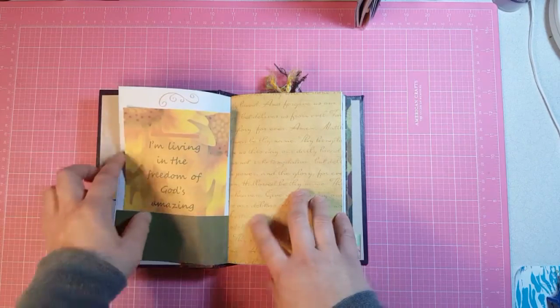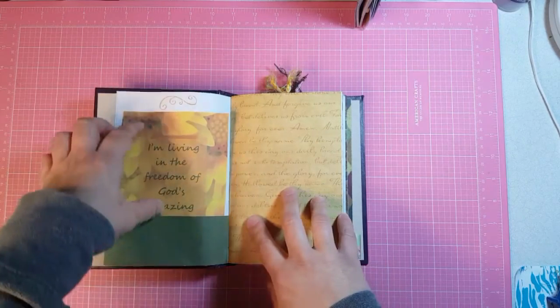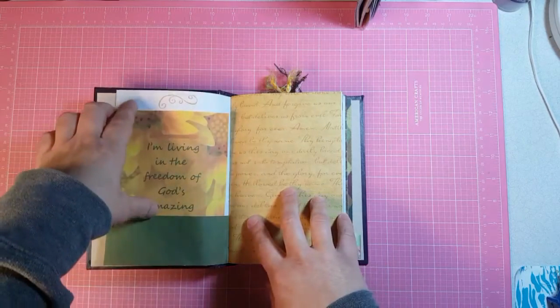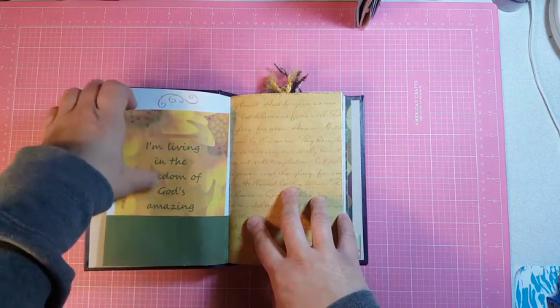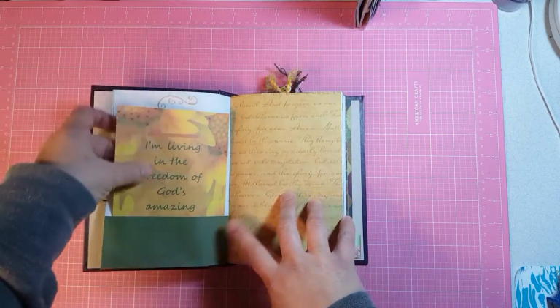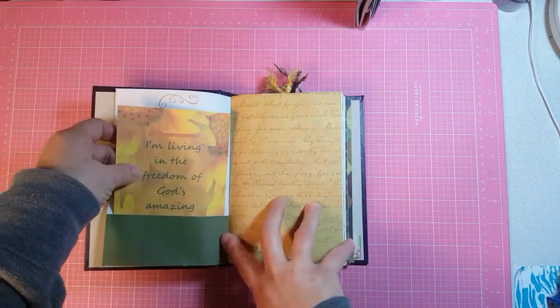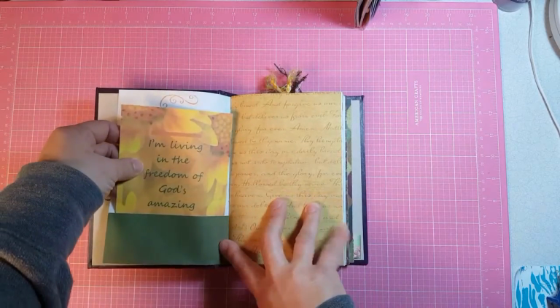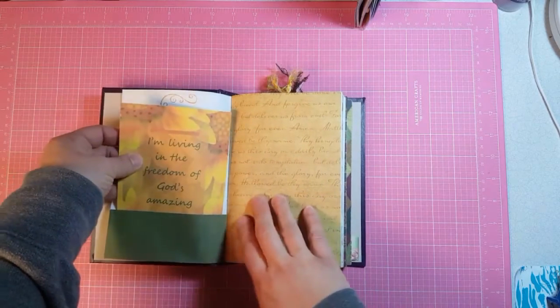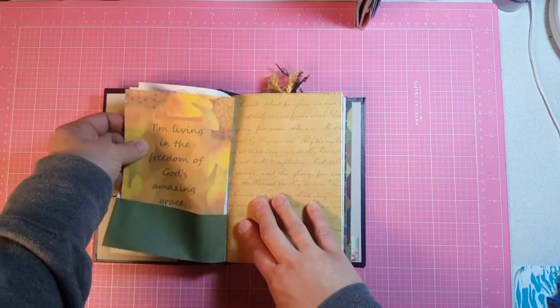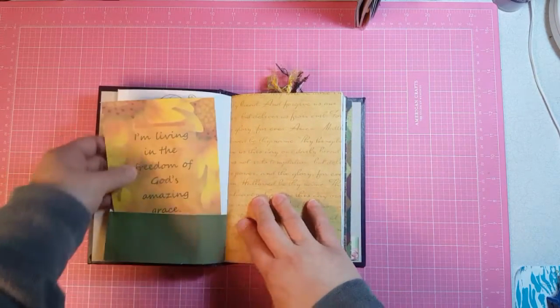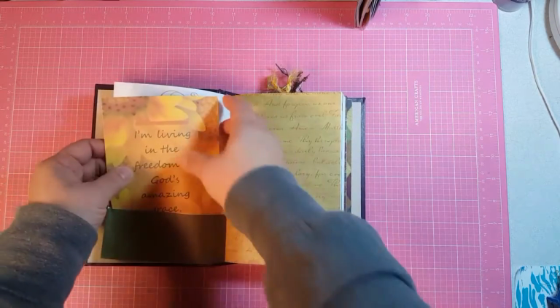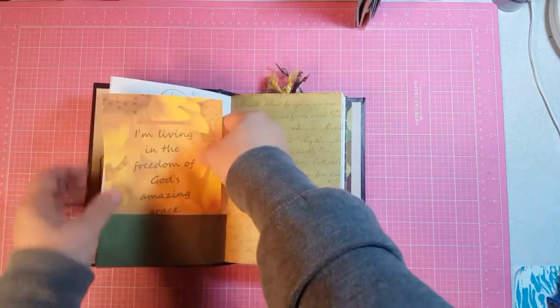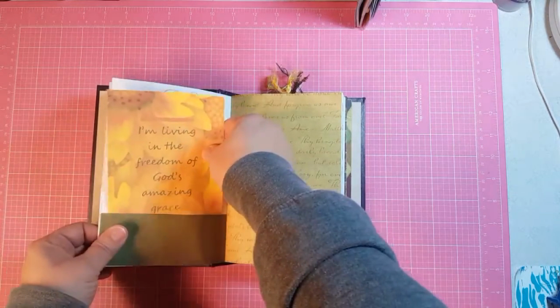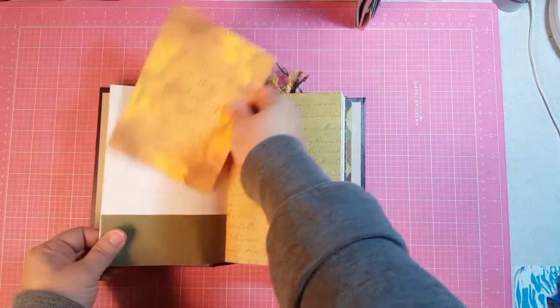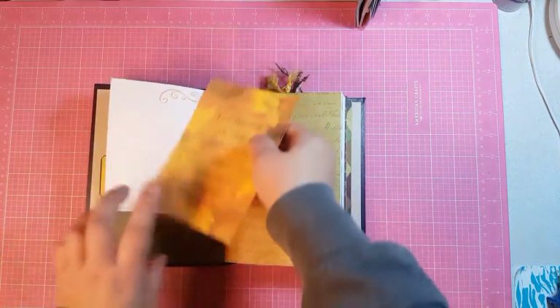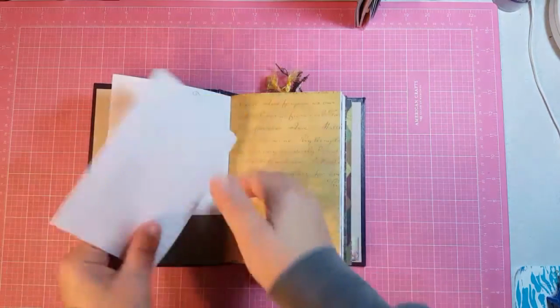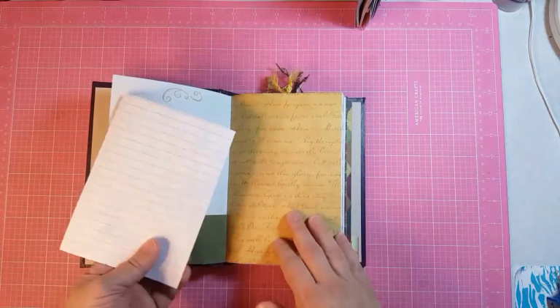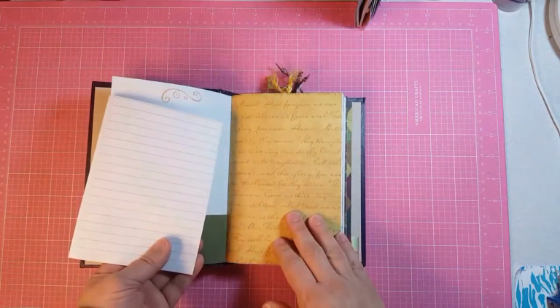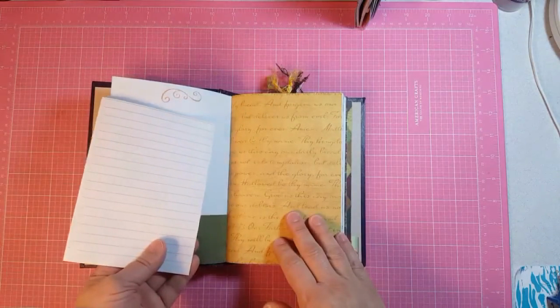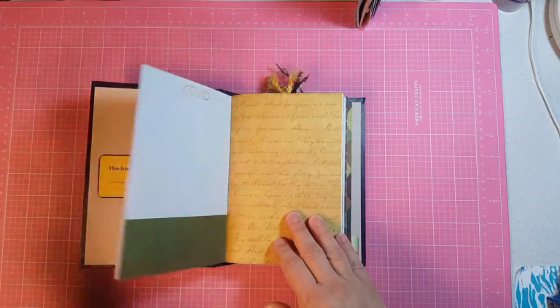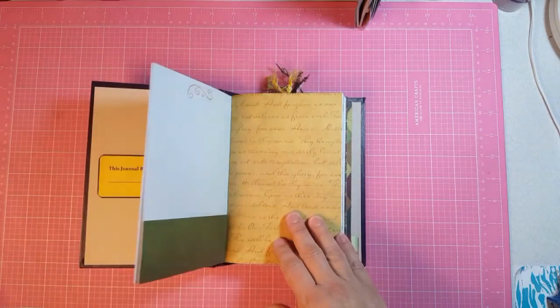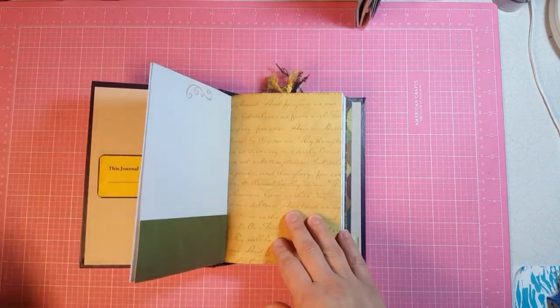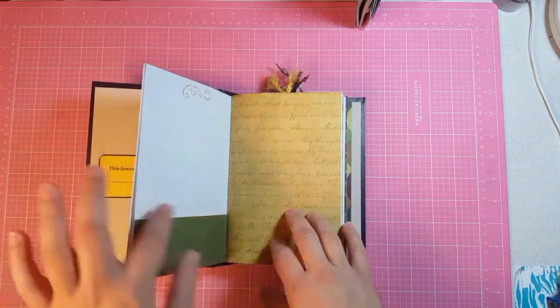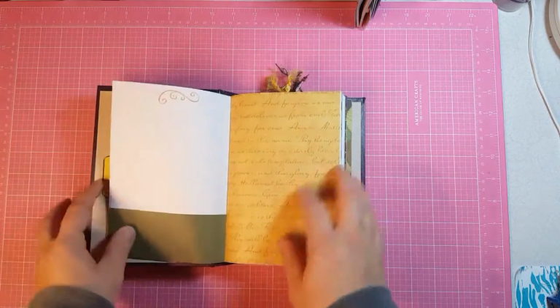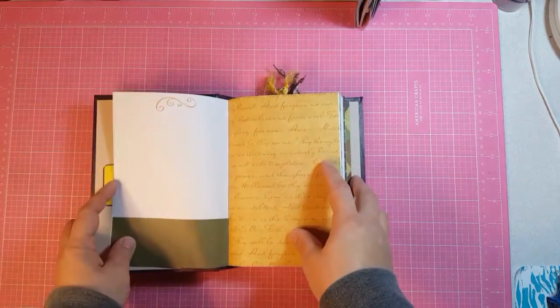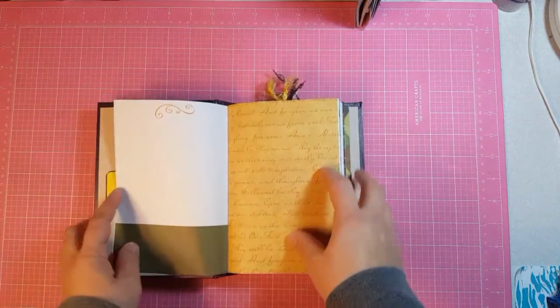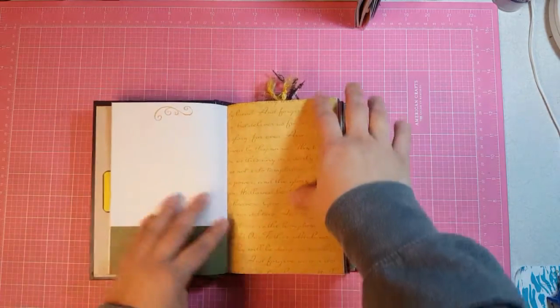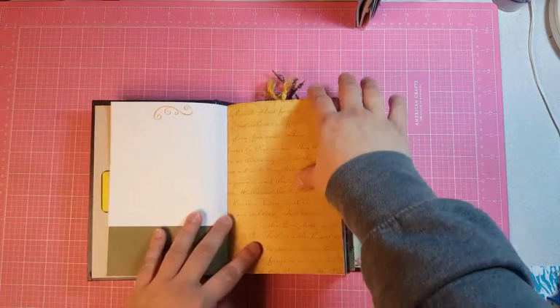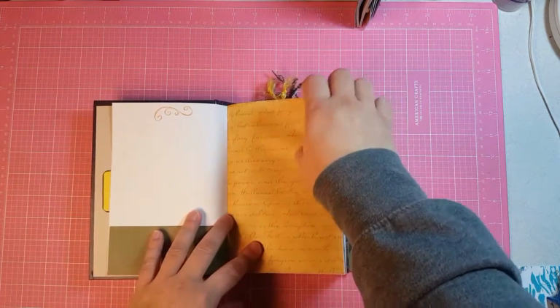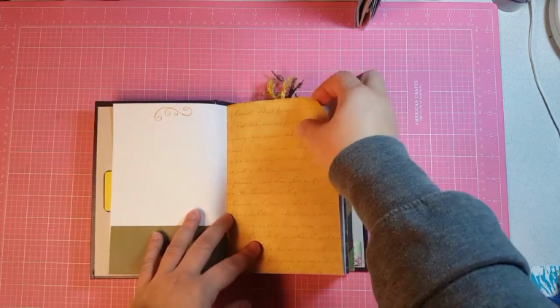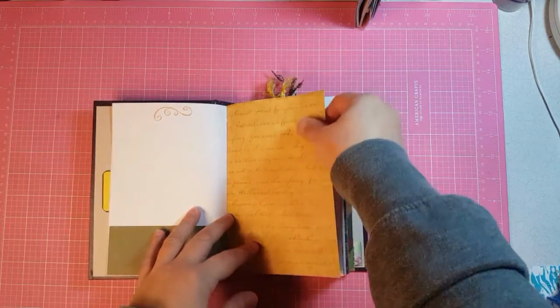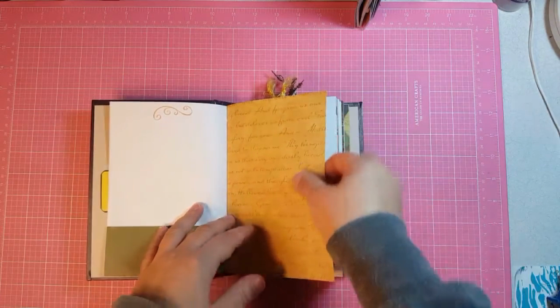This is a bottom pocket with a journaling card. By the way, I got a tripod so I could use both hands.